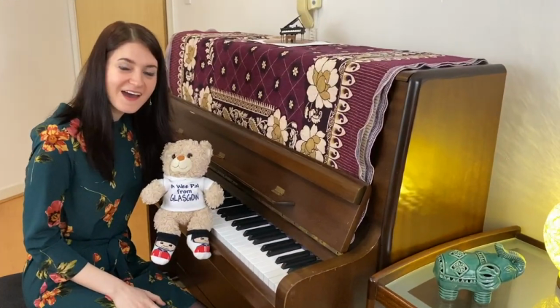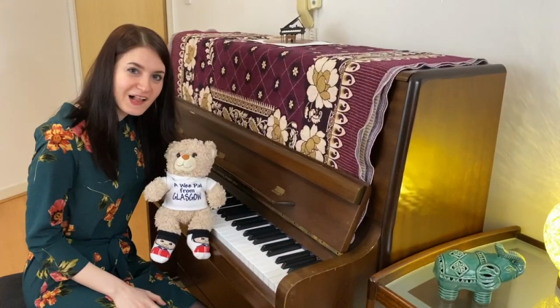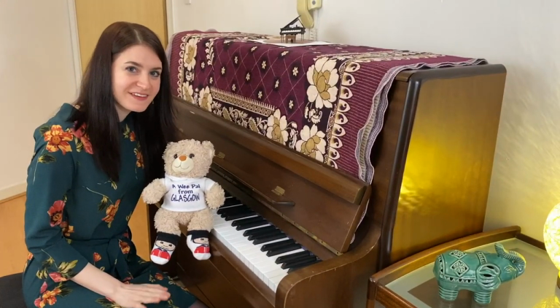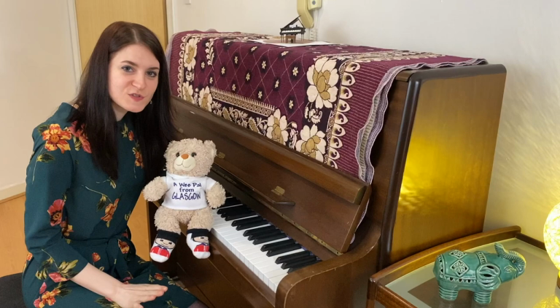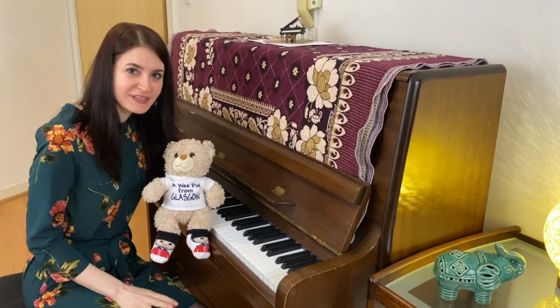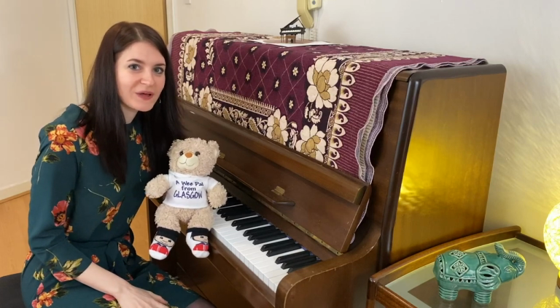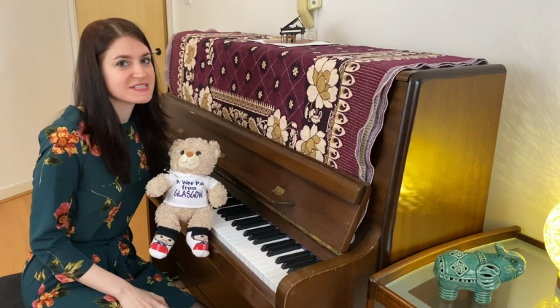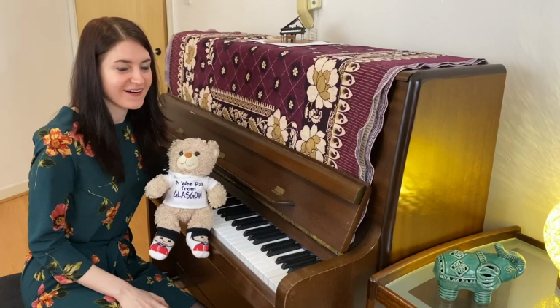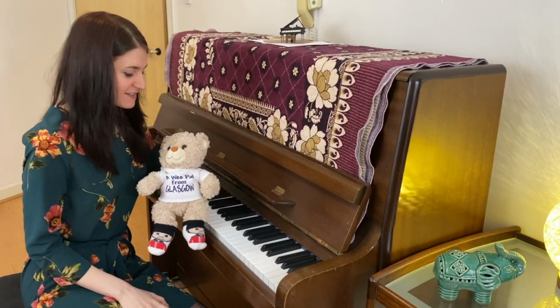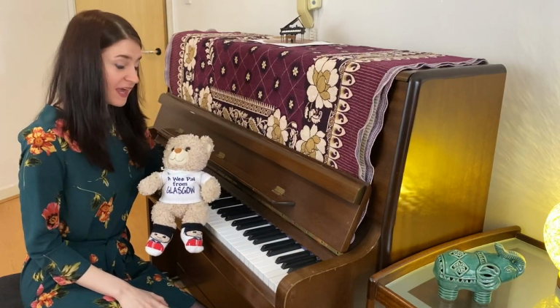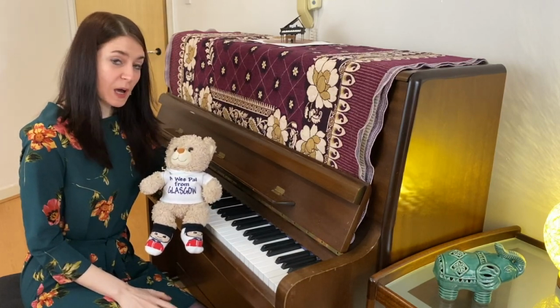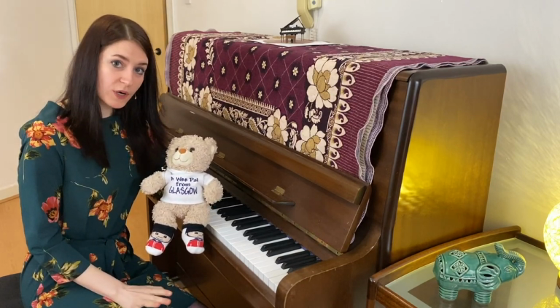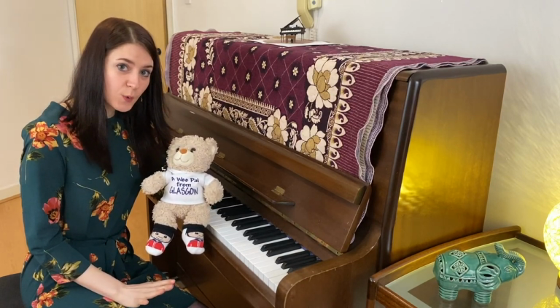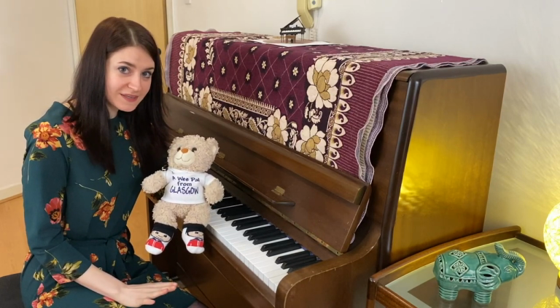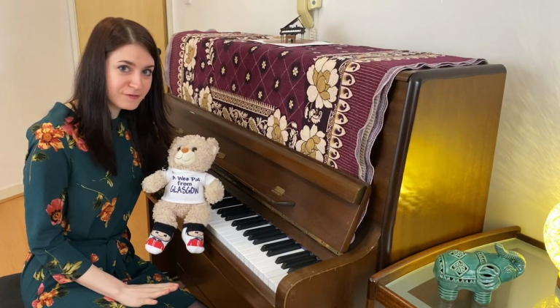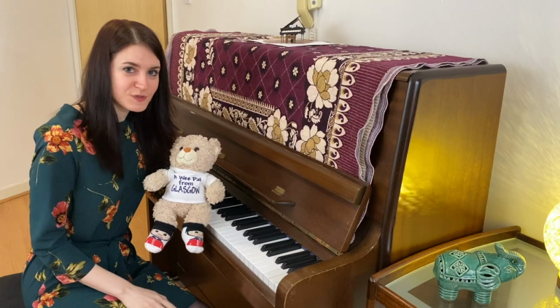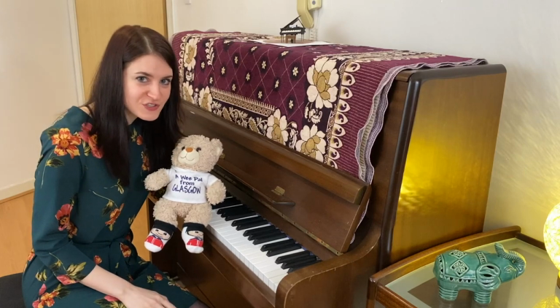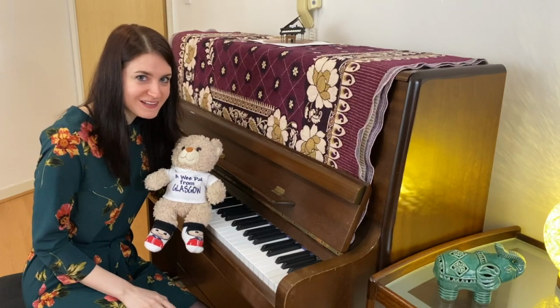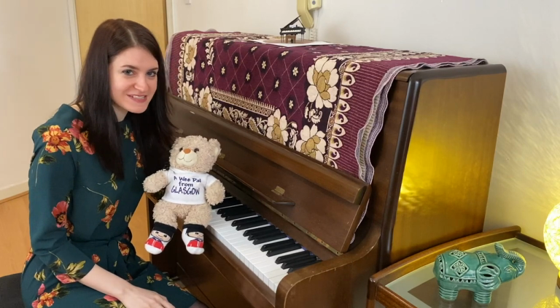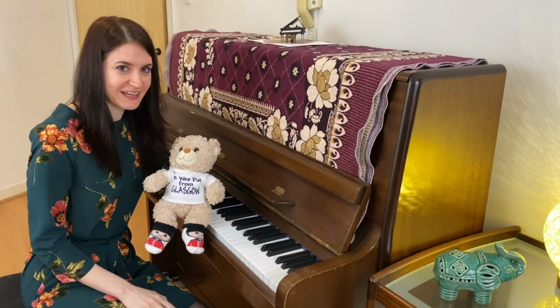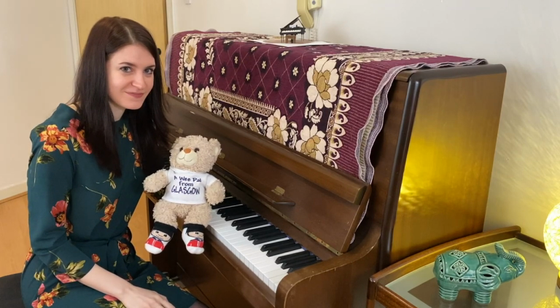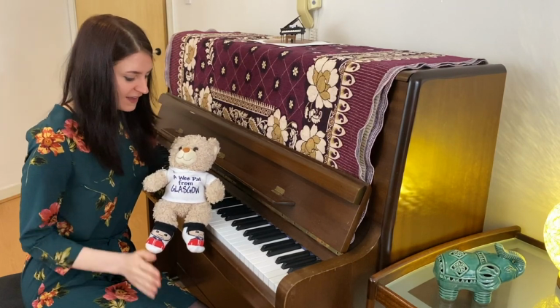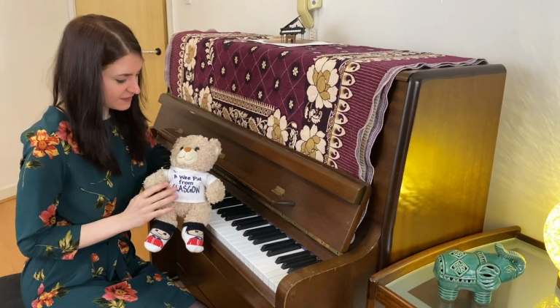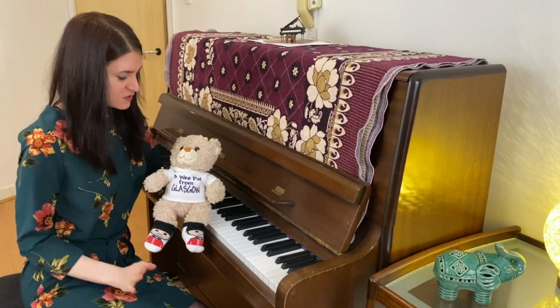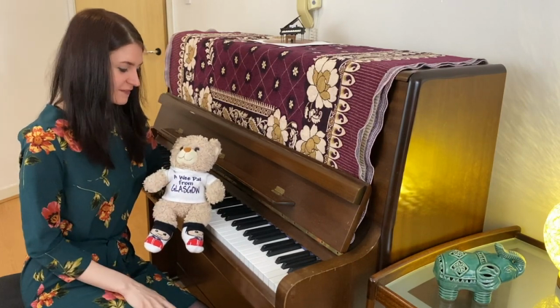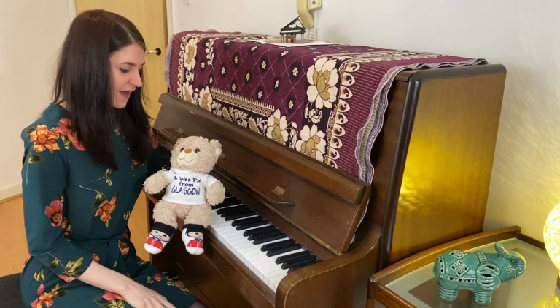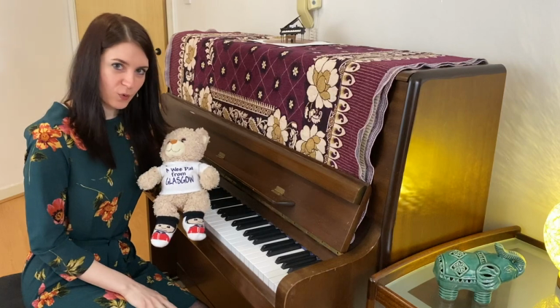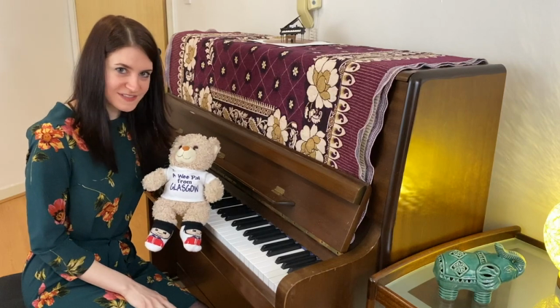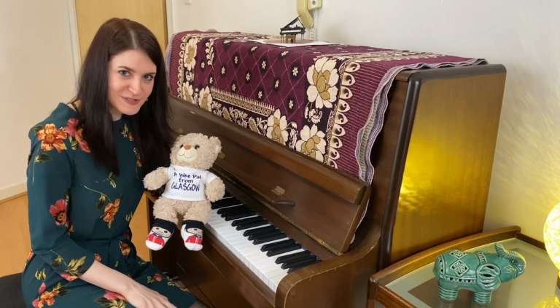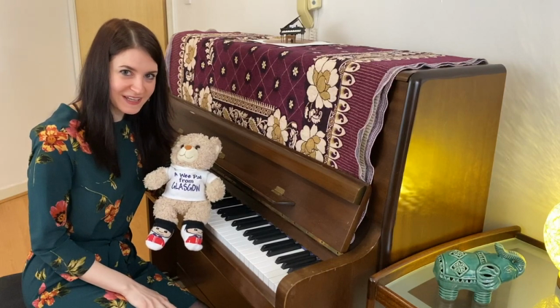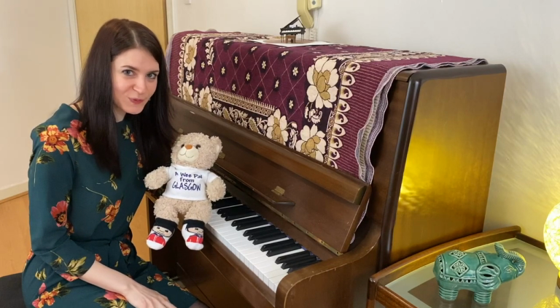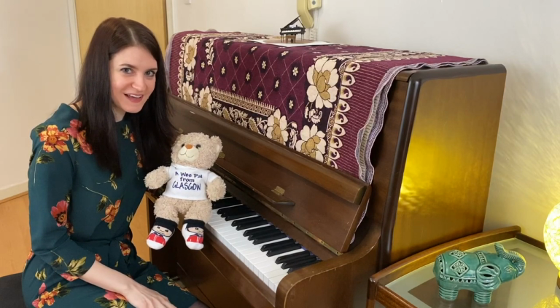Albert takes 30-minute lessons at RCS. He comes once a week after his musicianship class on Sunday. He is a diligent student and always remembers to bring his books to the lesson.